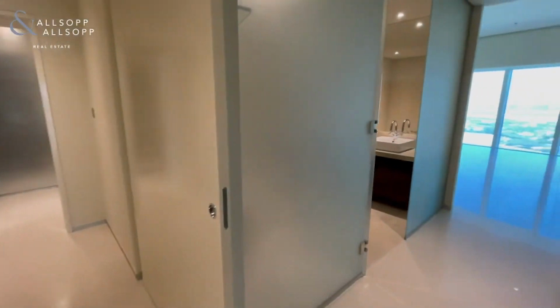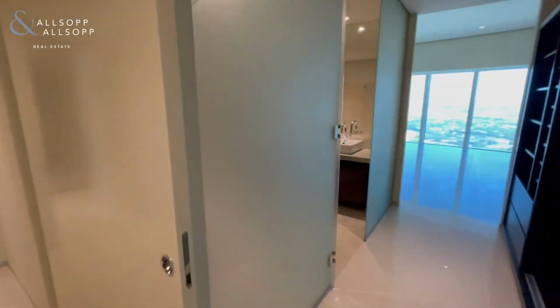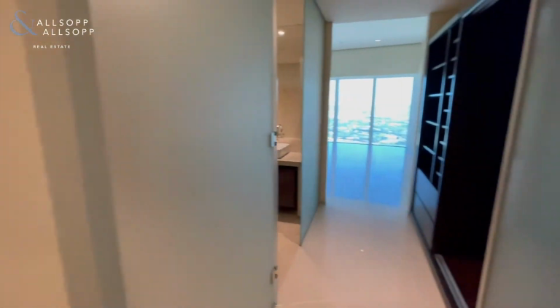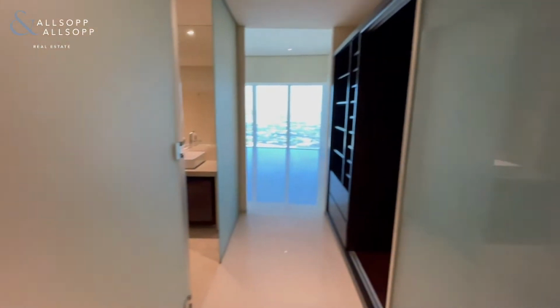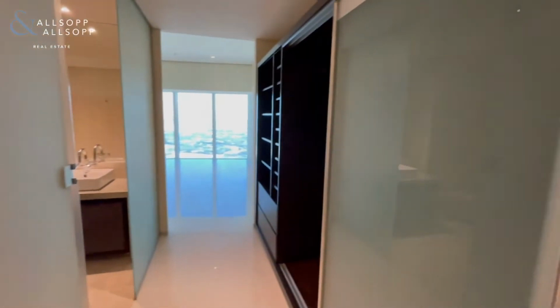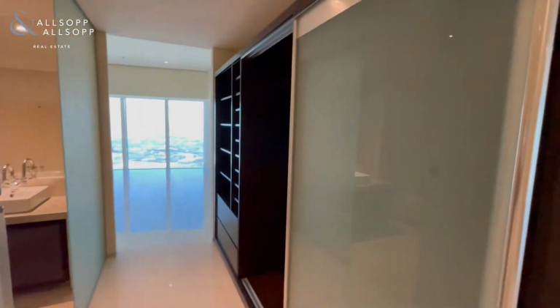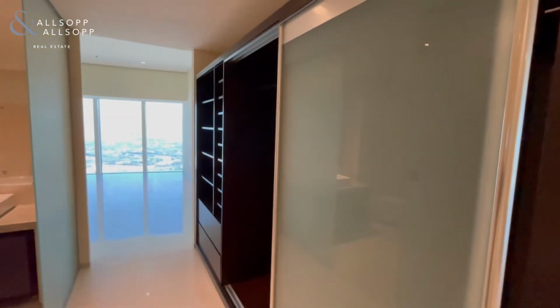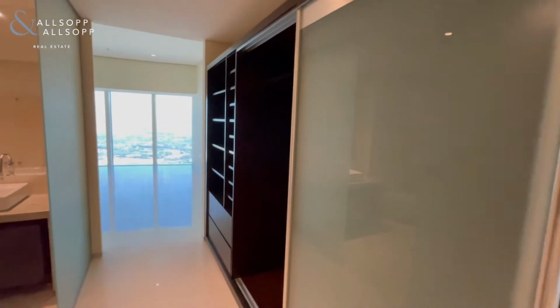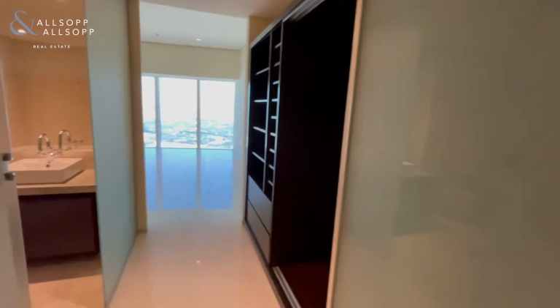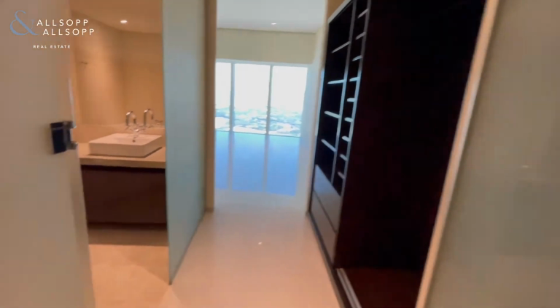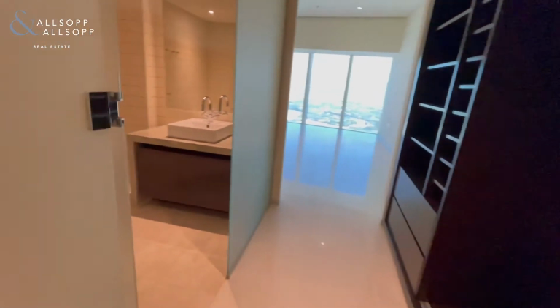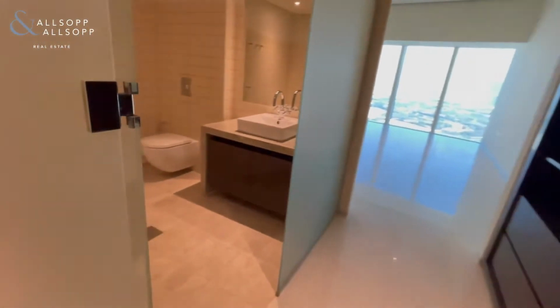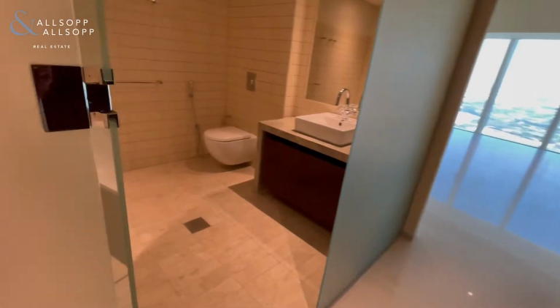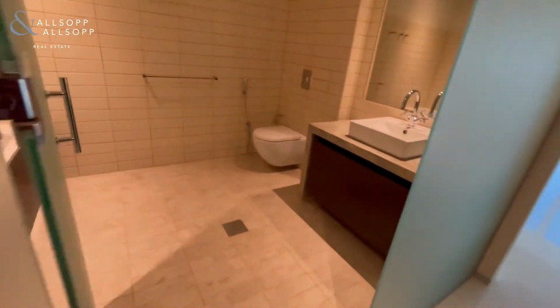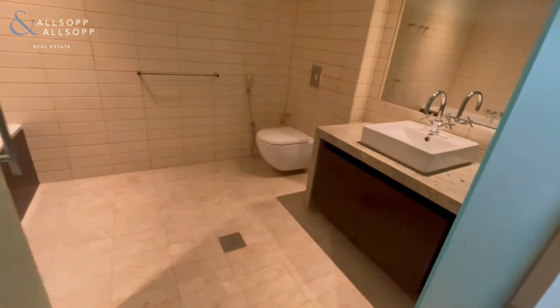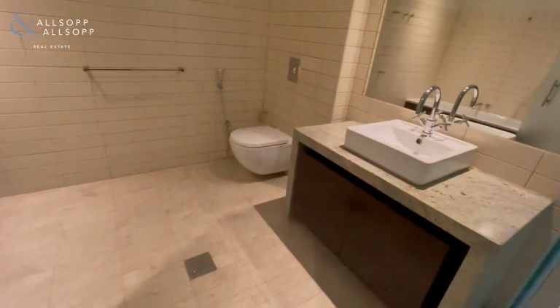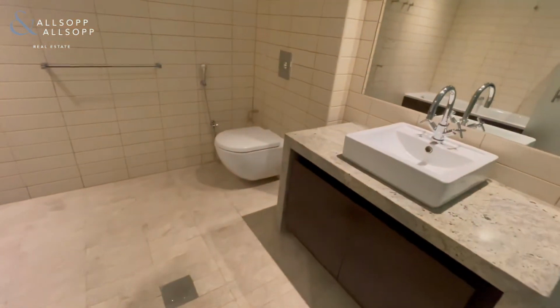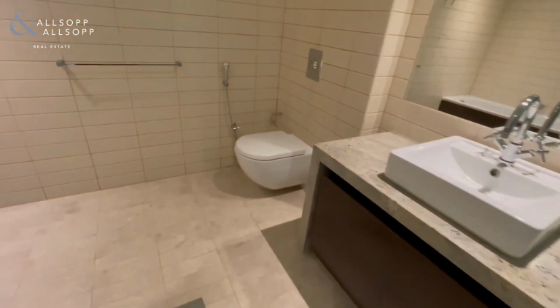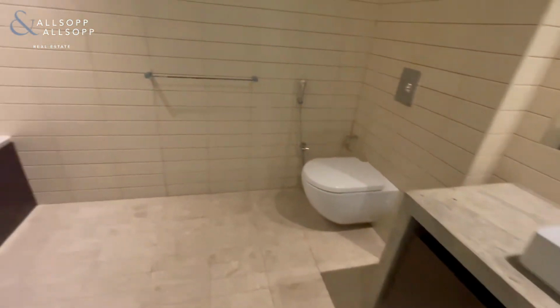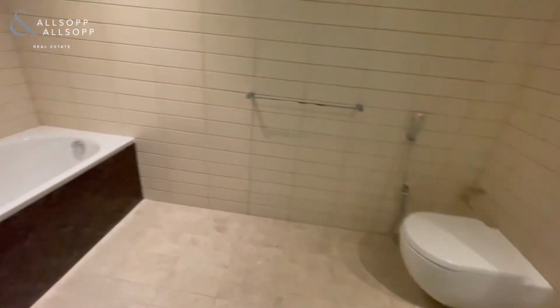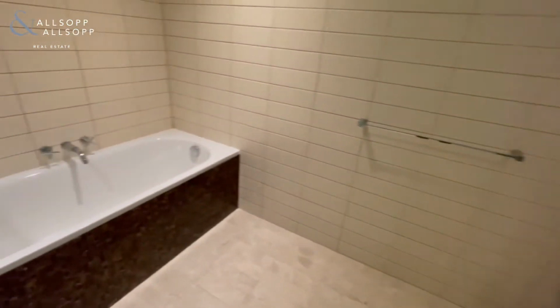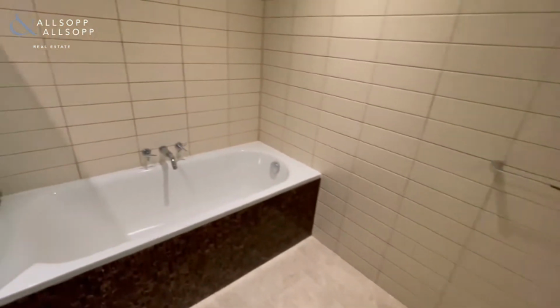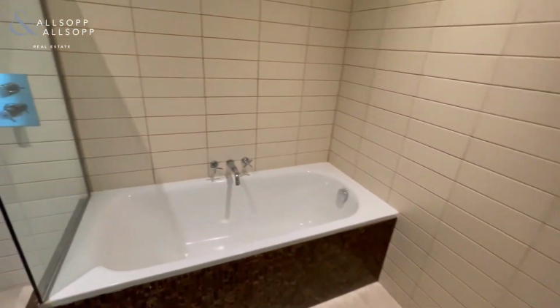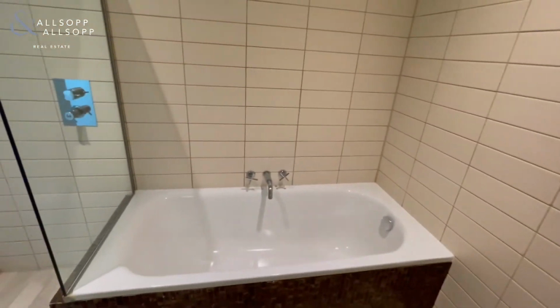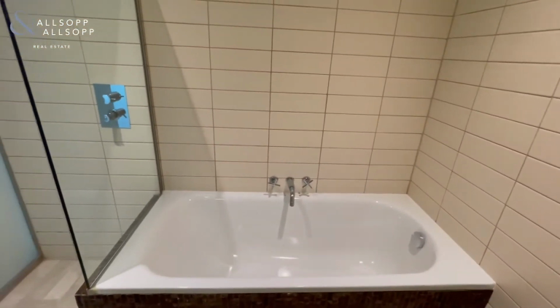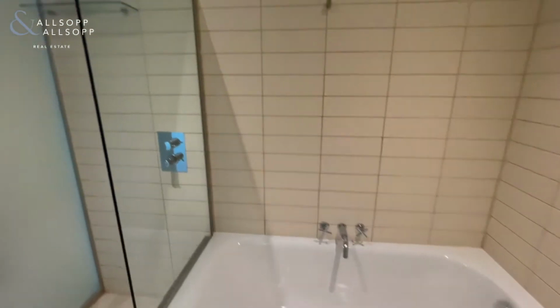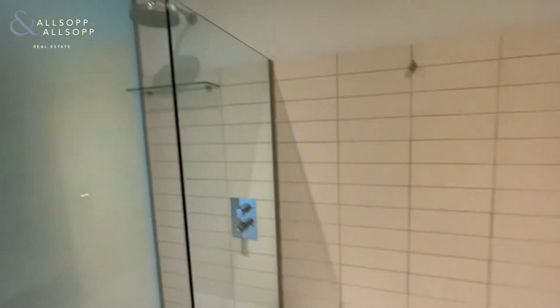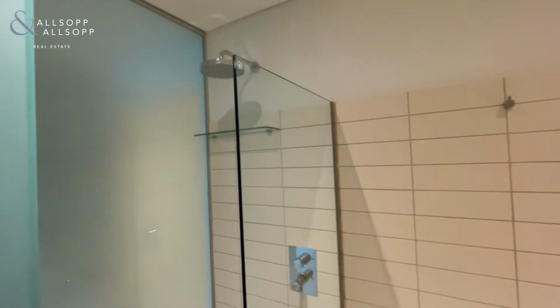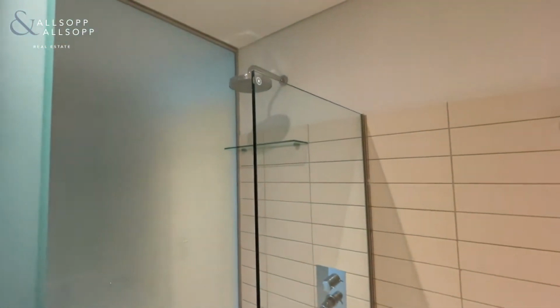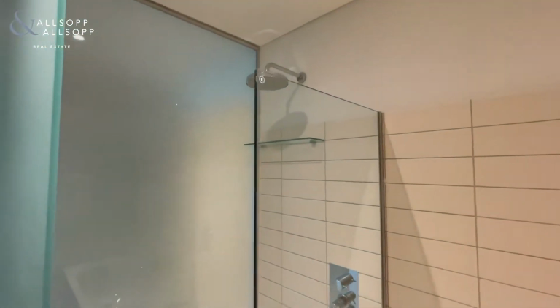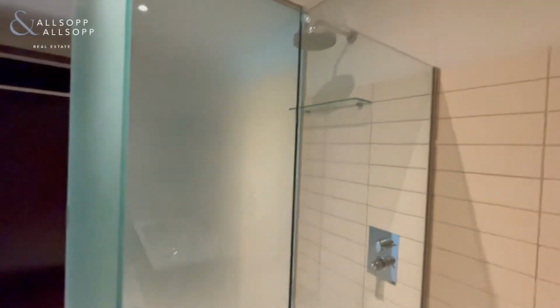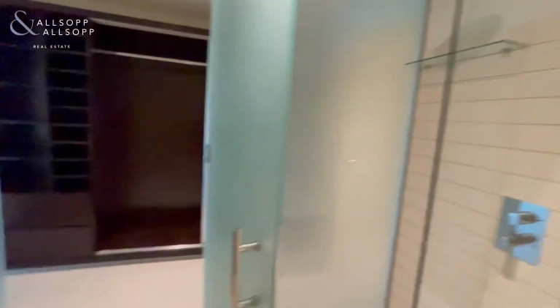Bedroom number two has built-in wardrobes and an en suite bathroom with a bath and a separate waterfall shower as well.